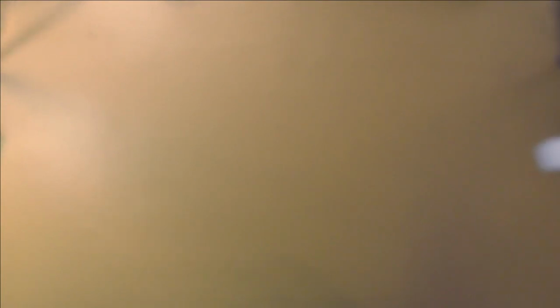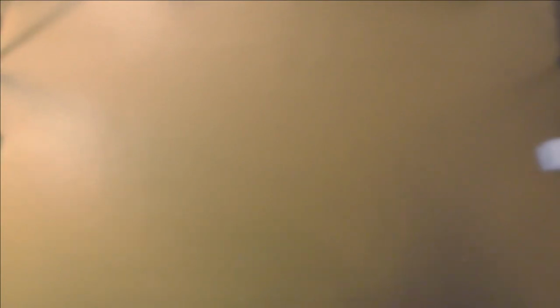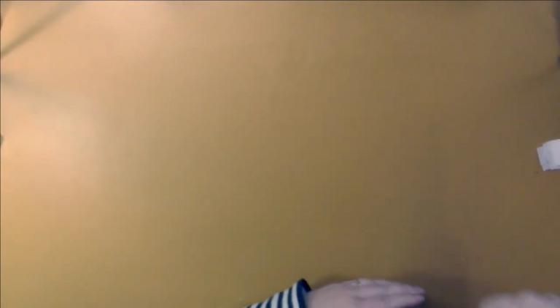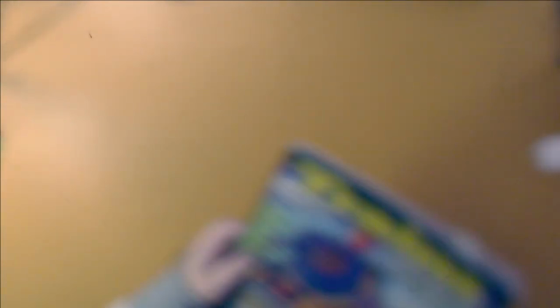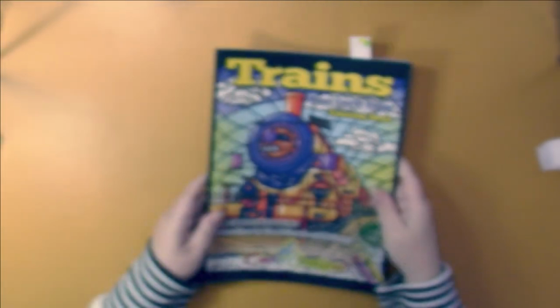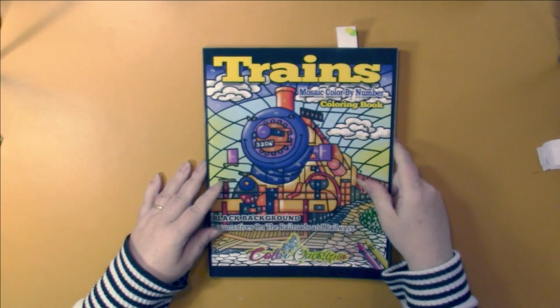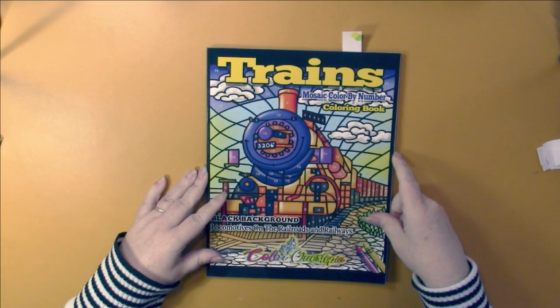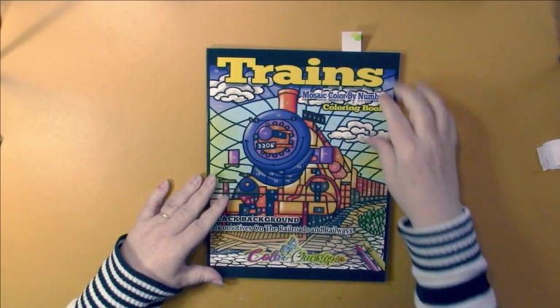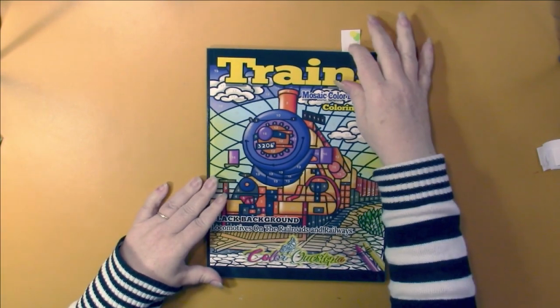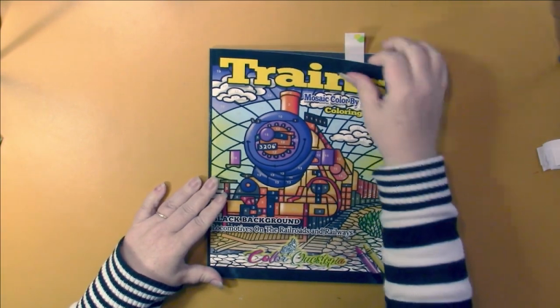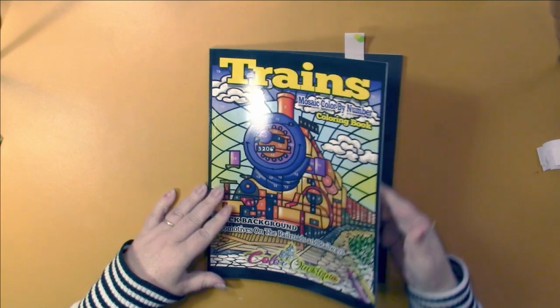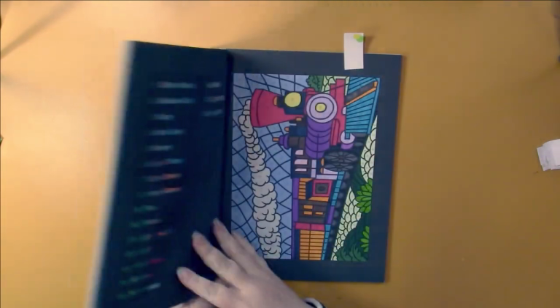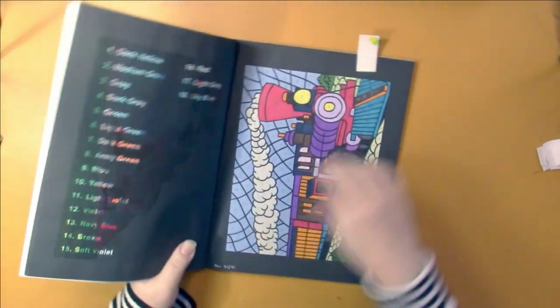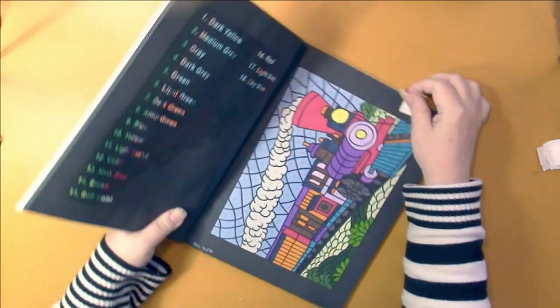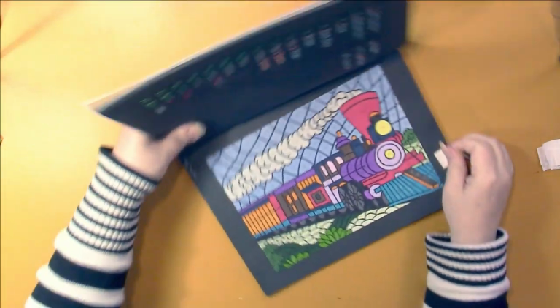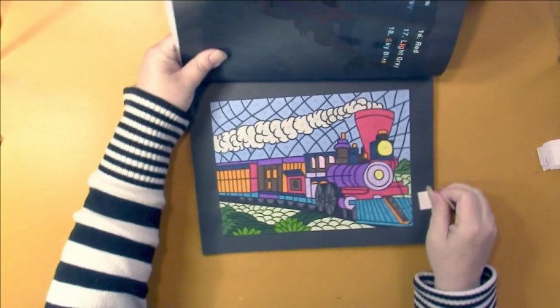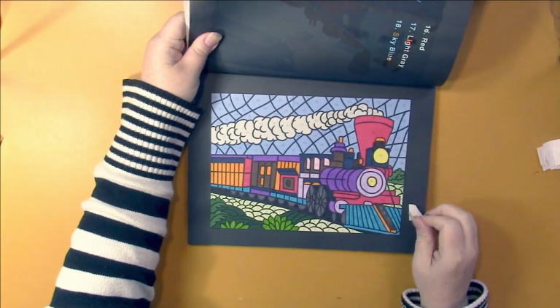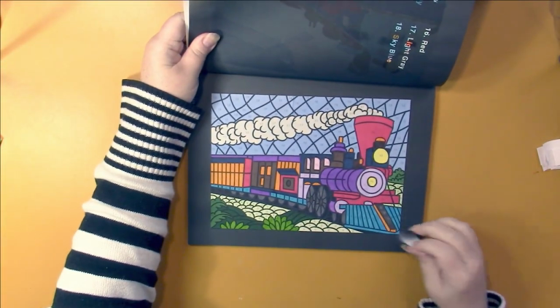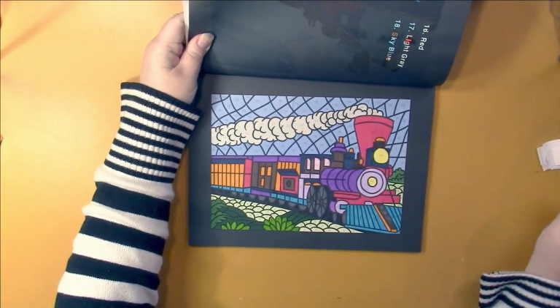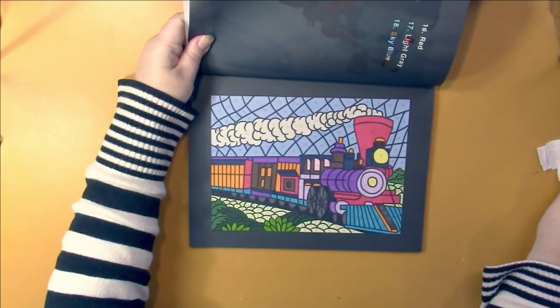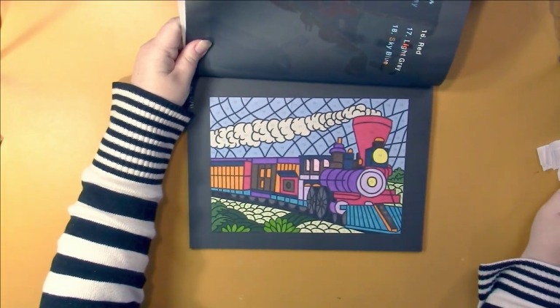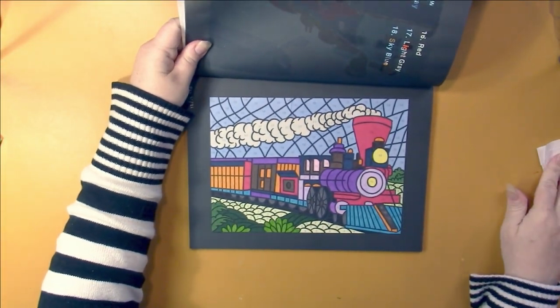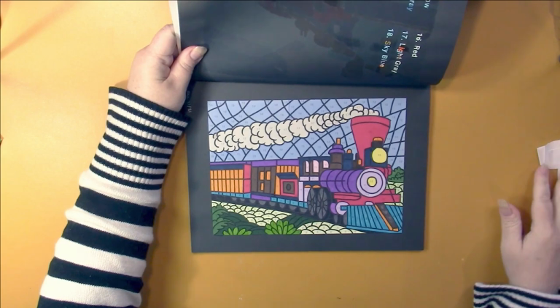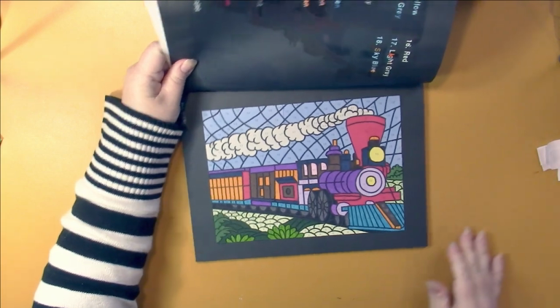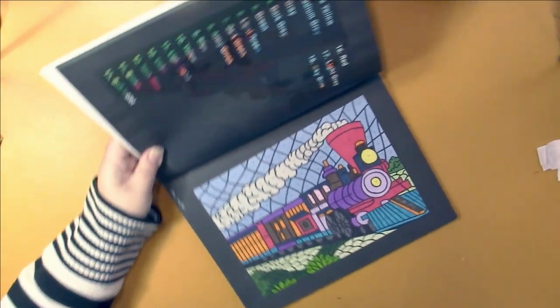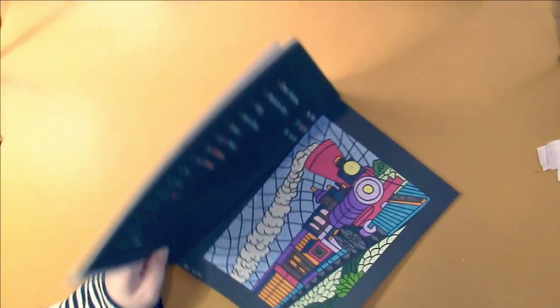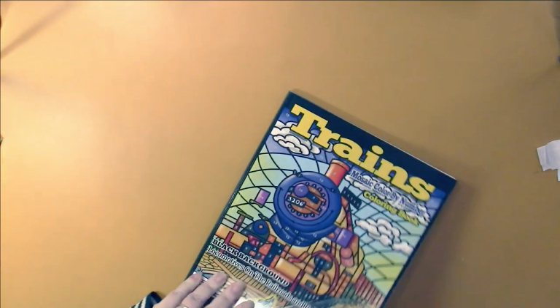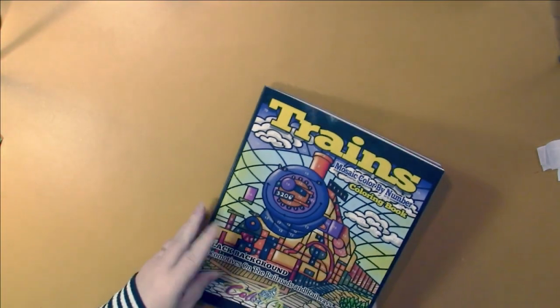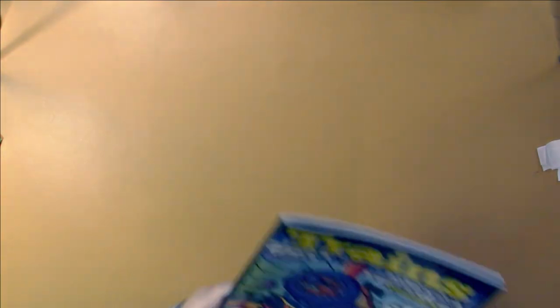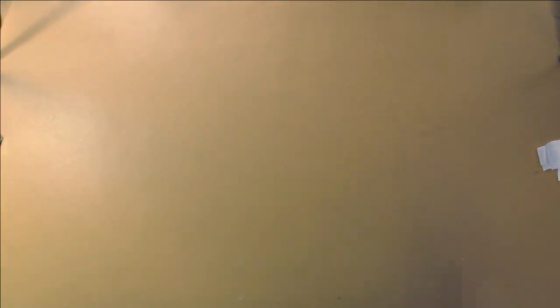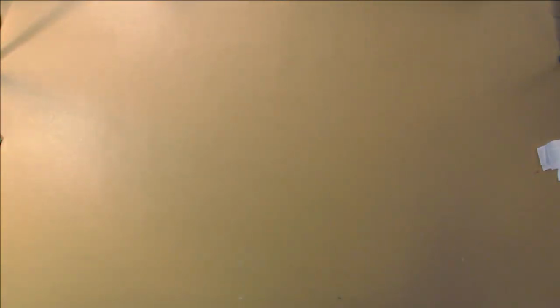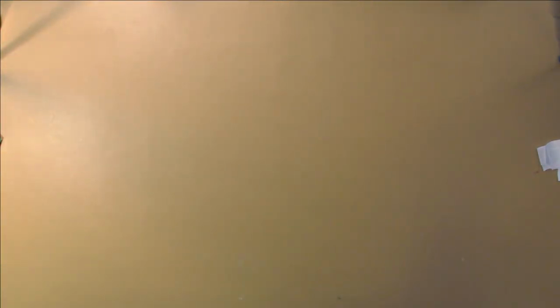This is the Color Questopia book that I'm working in — Trains. I did one in here. These are very strangely colored trains.